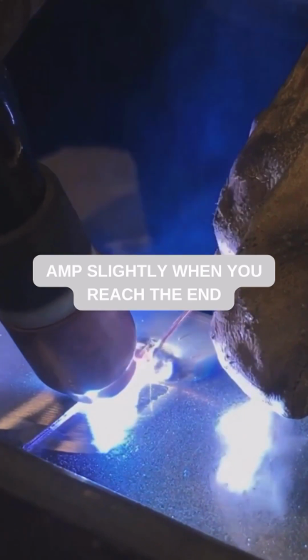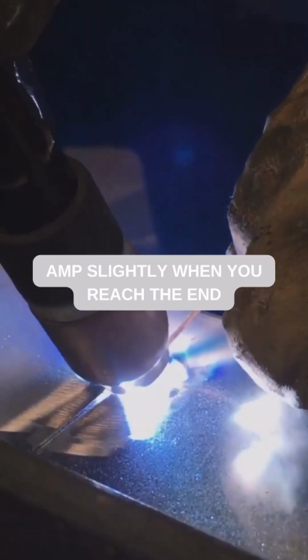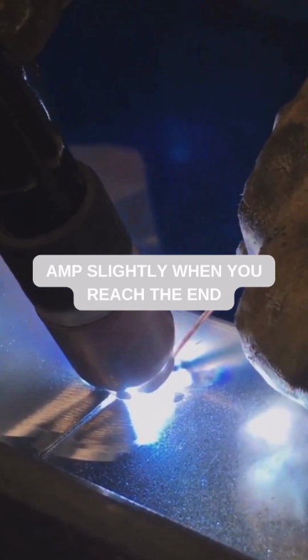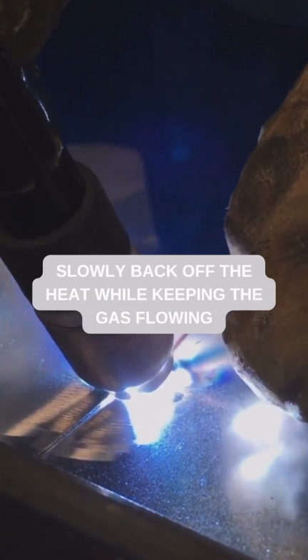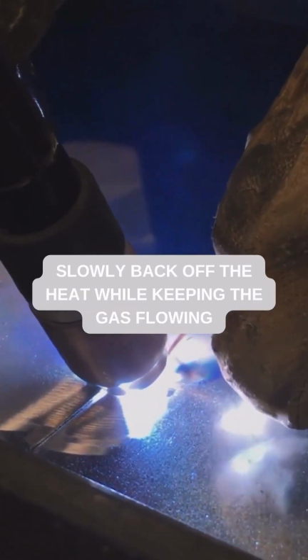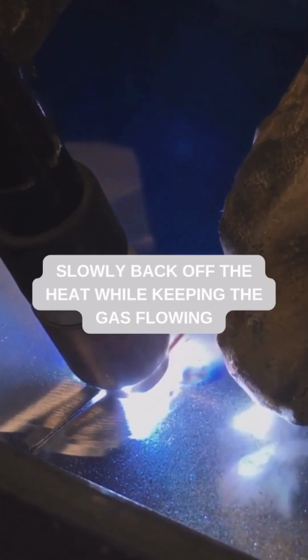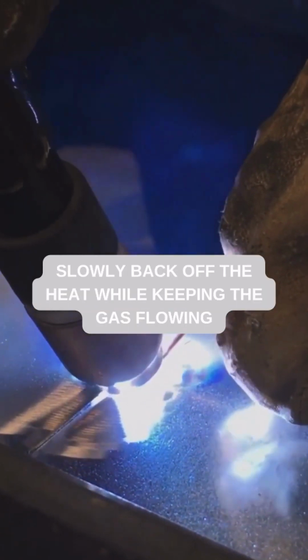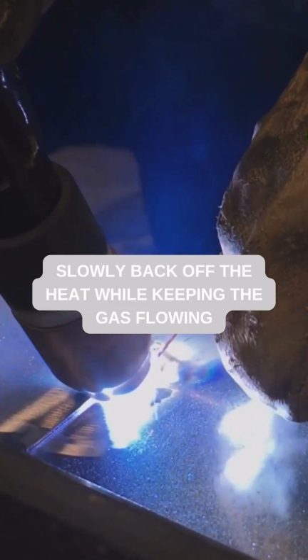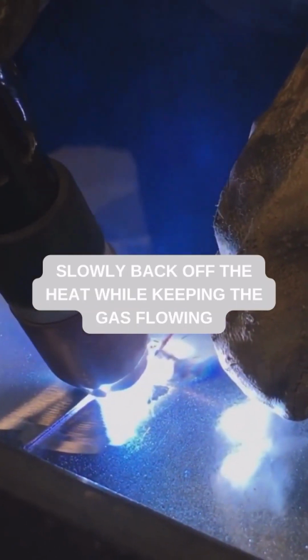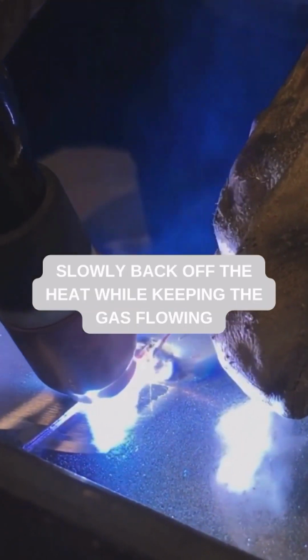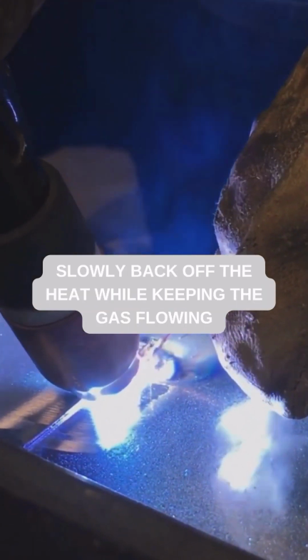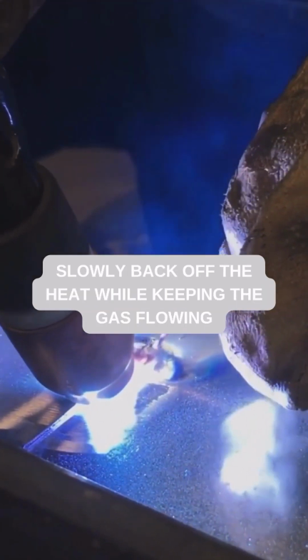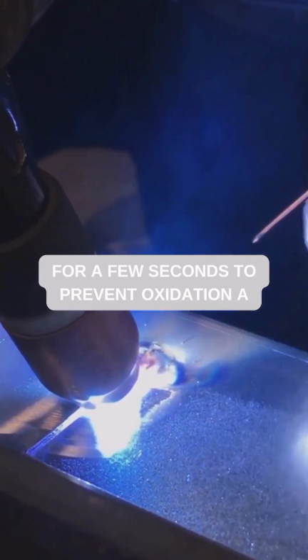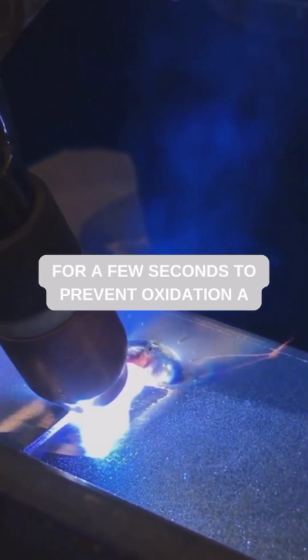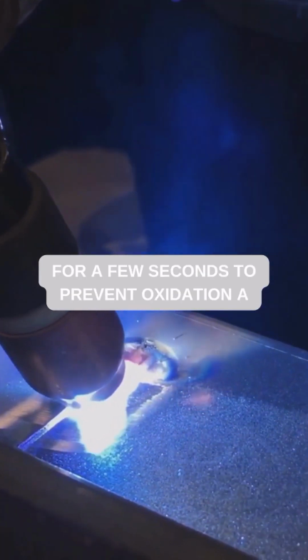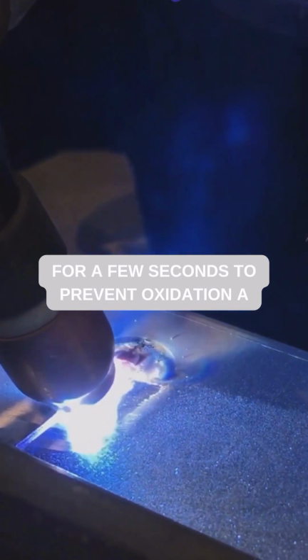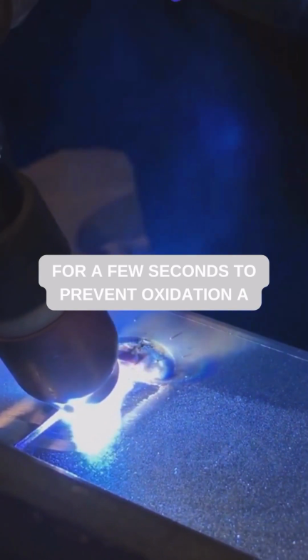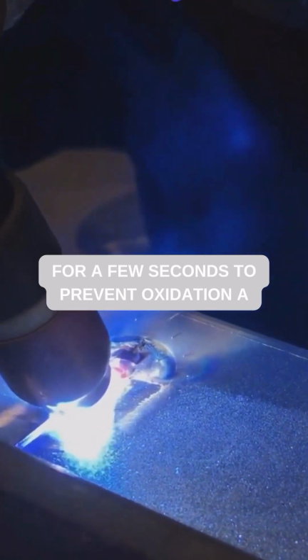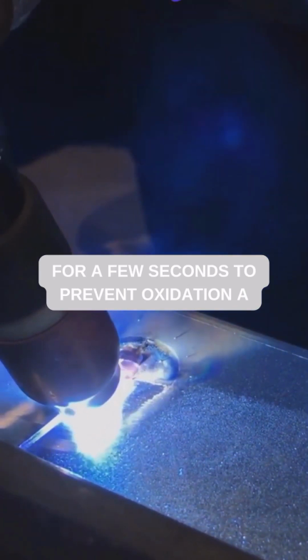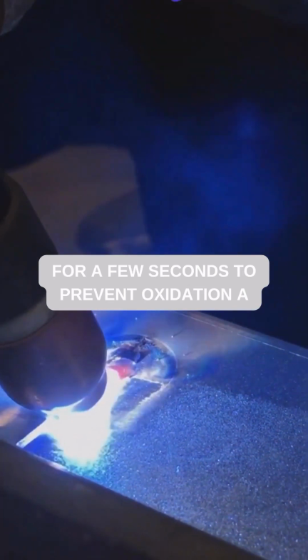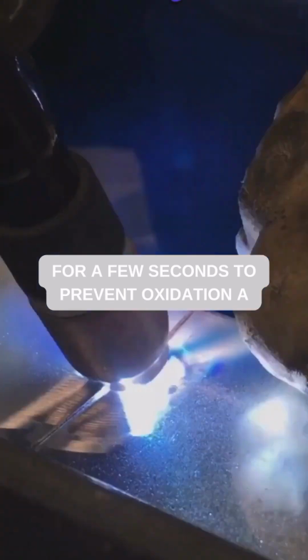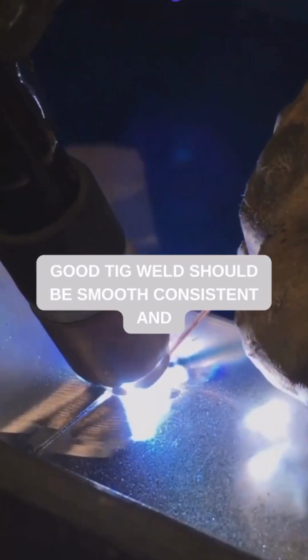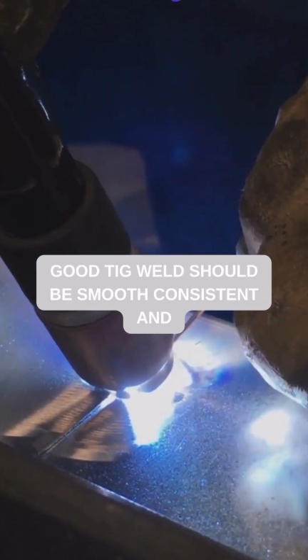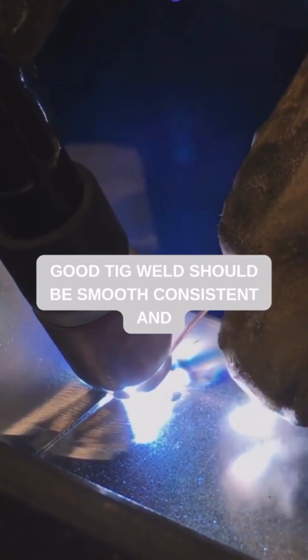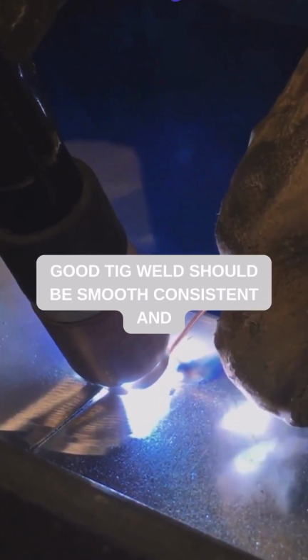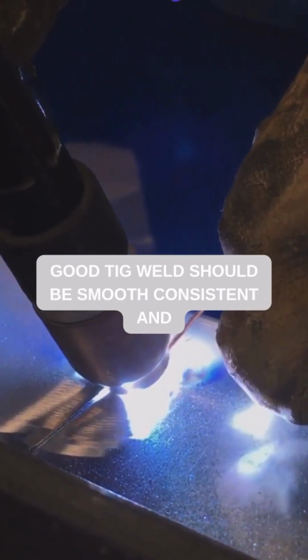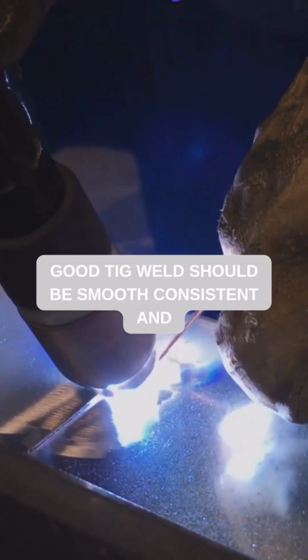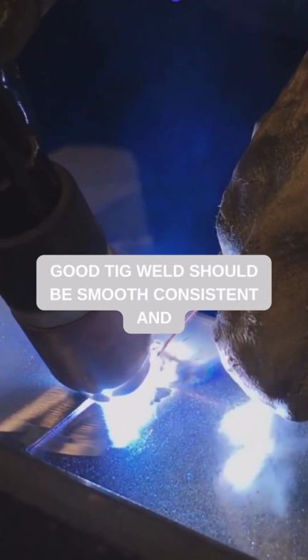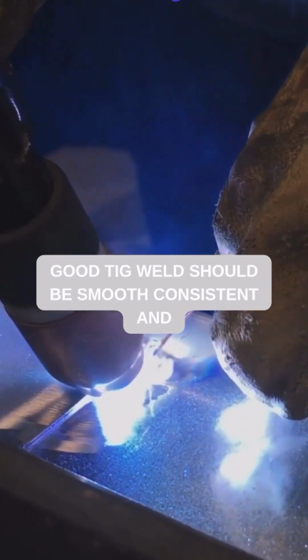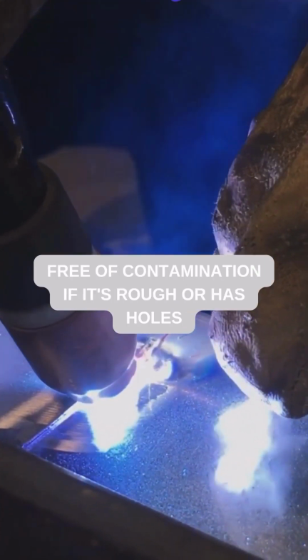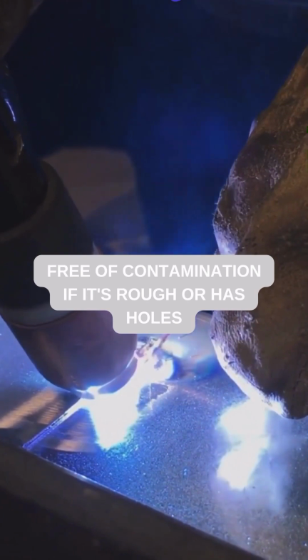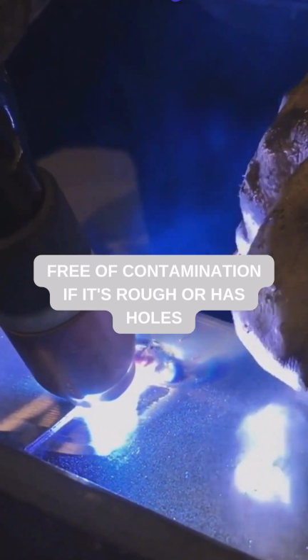When you reach the end, slowly back off the heat while keeping the gas flowing for a few seconds to prevent oxidation. A good TIG weld should be smooth, consistent, and free of contamination.